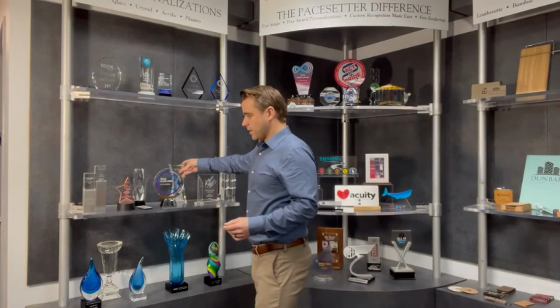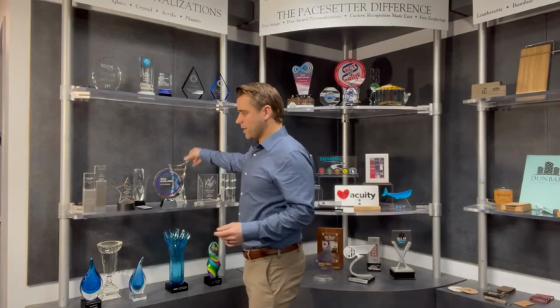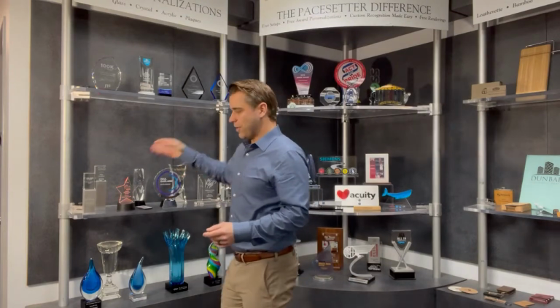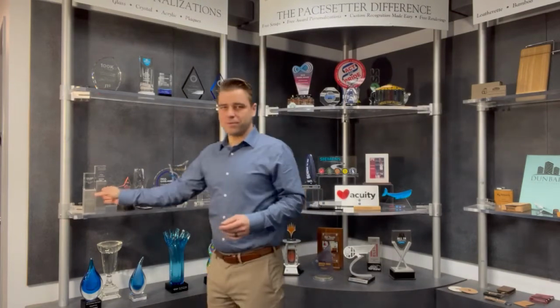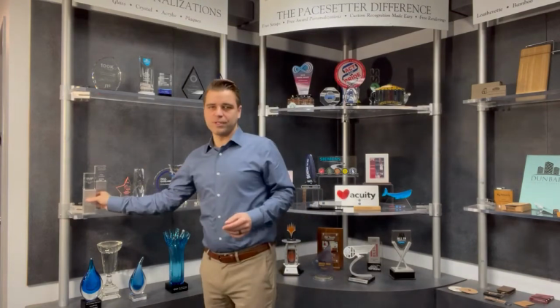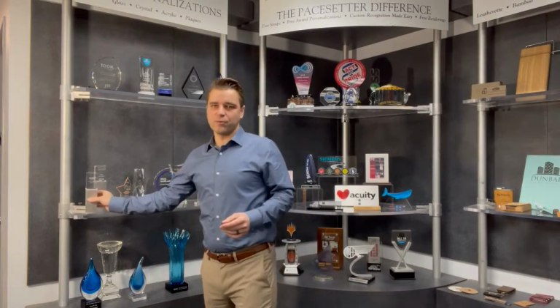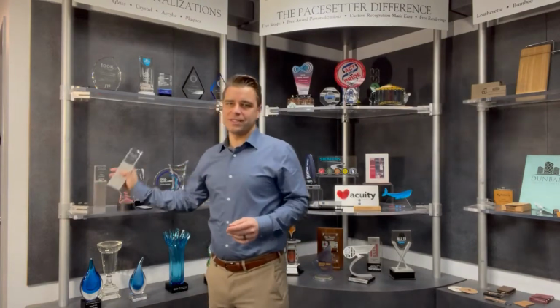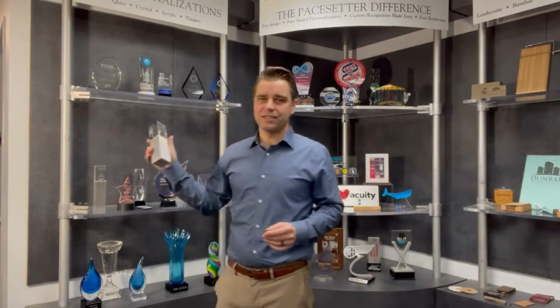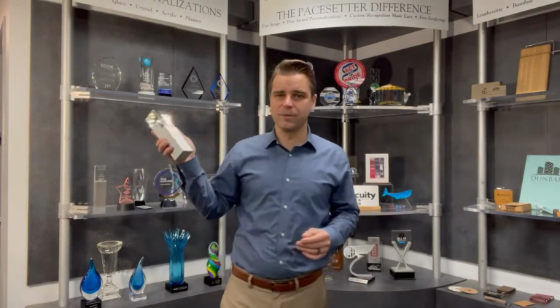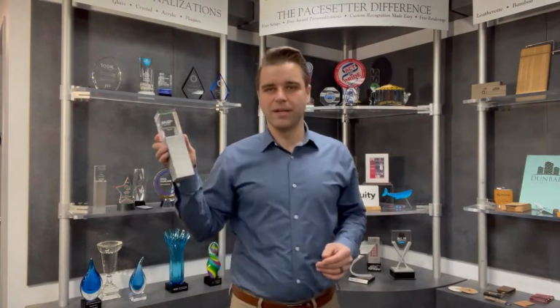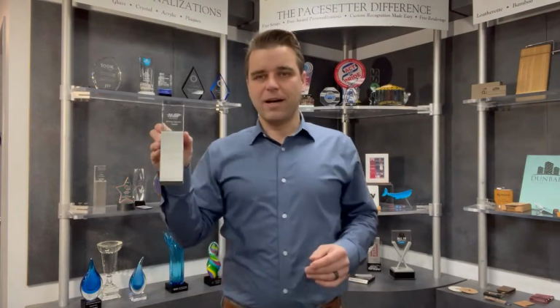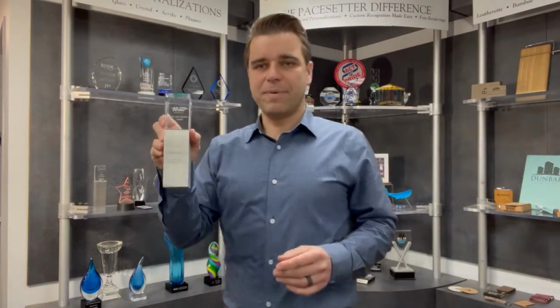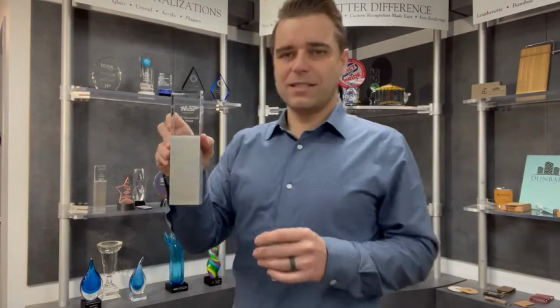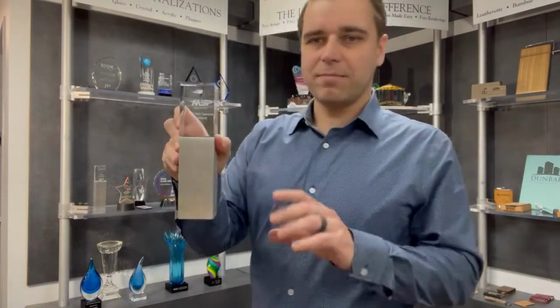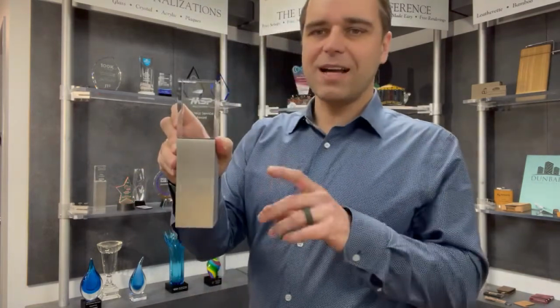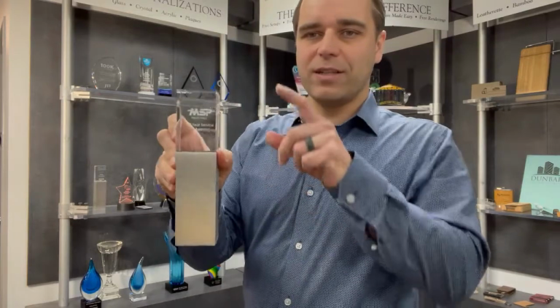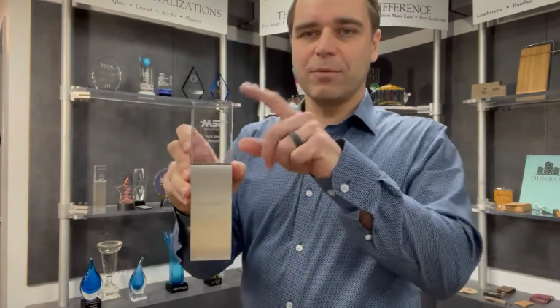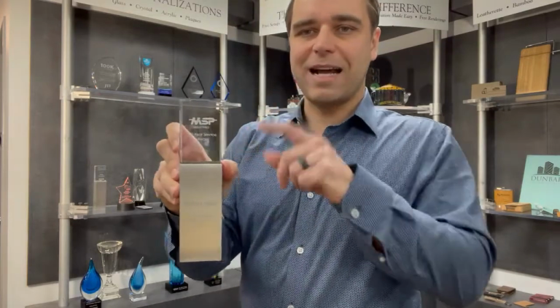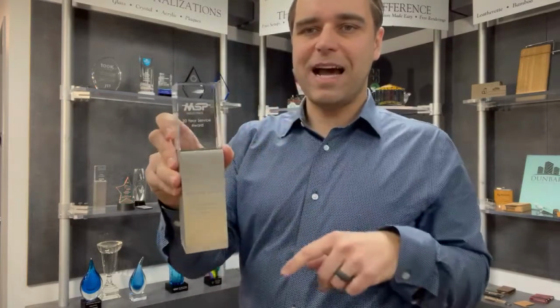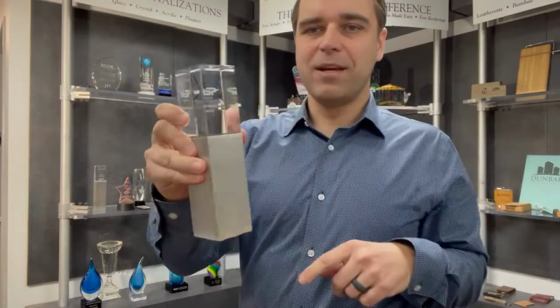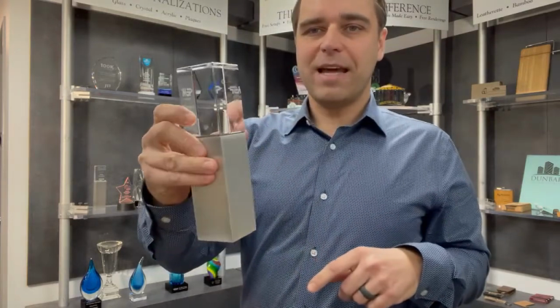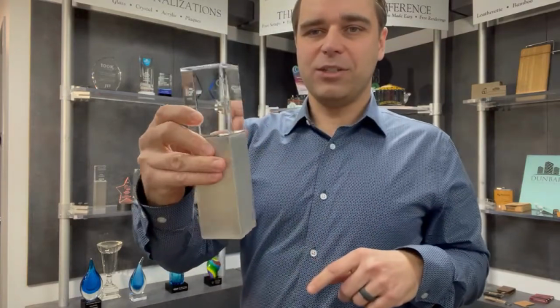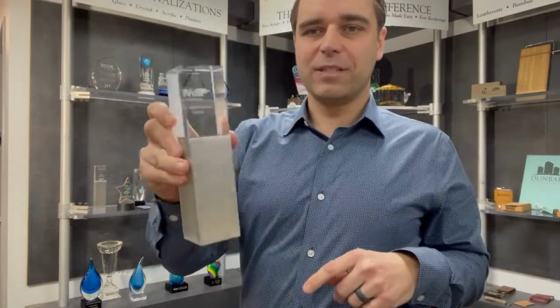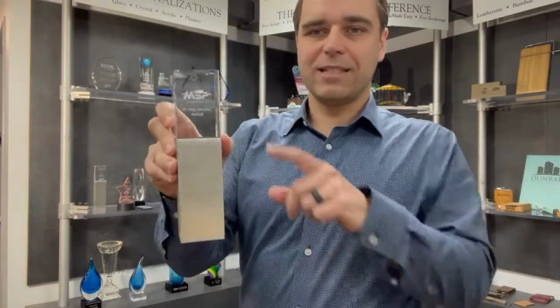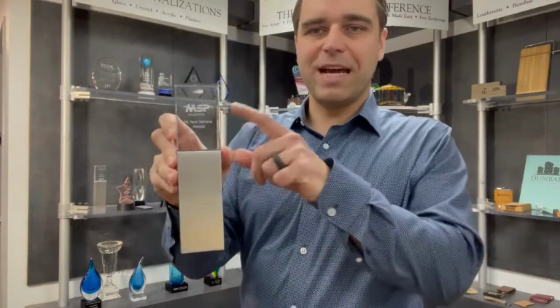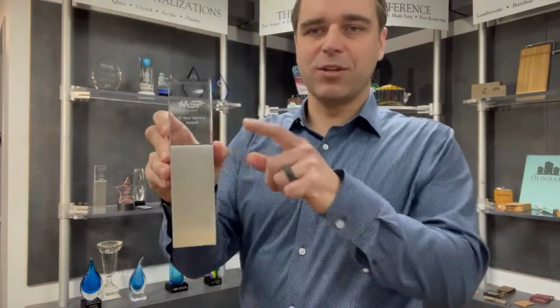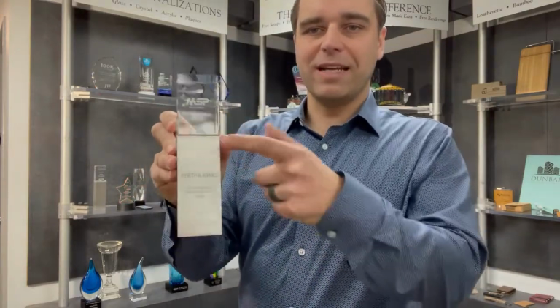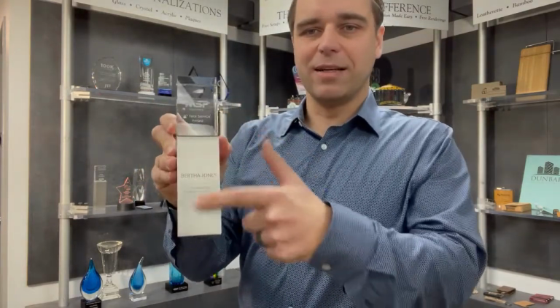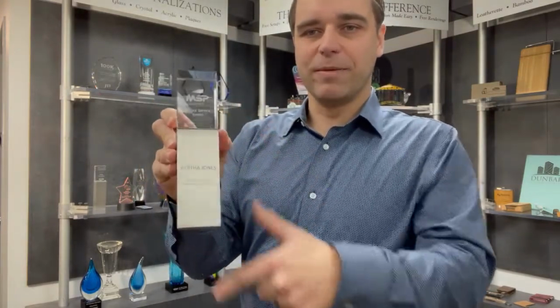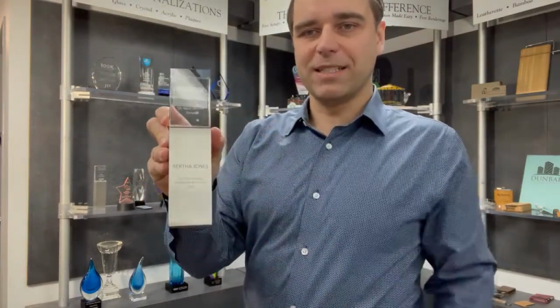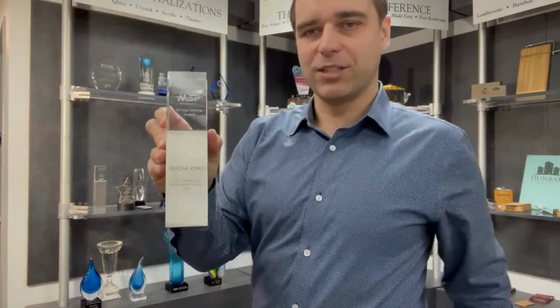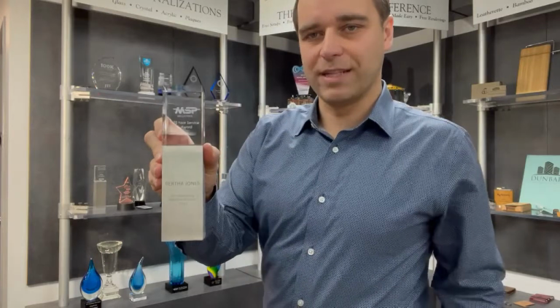Another new item for 2021 is this aluminum base block with the clear block on top that shows the sandblasted look, and then the aluminum base is lasered right there.